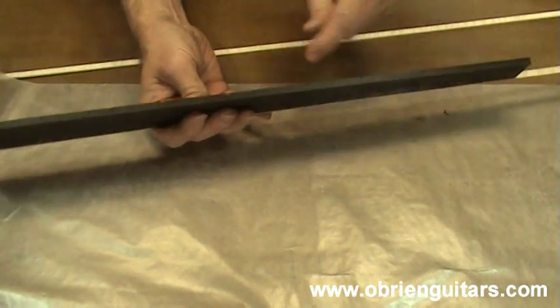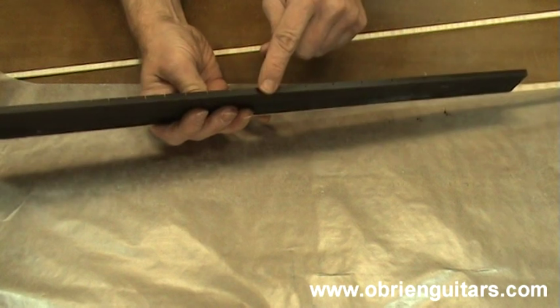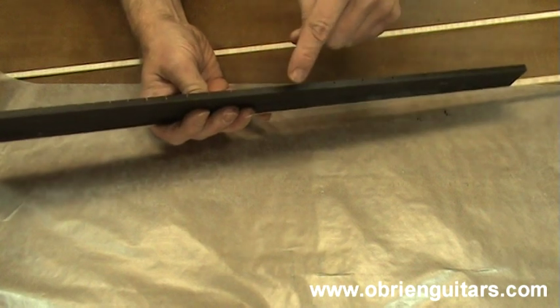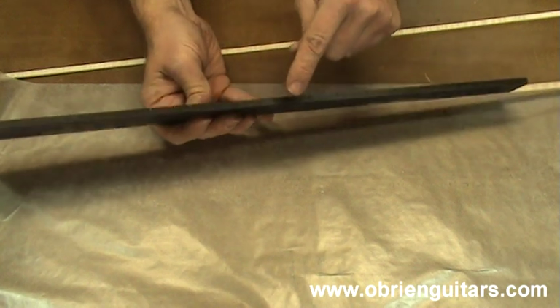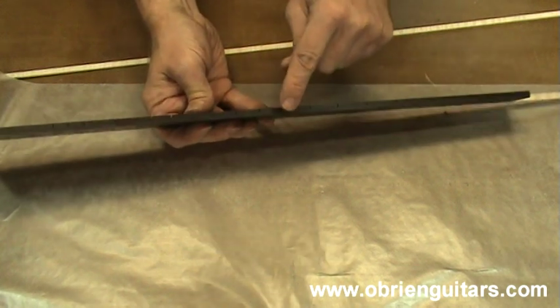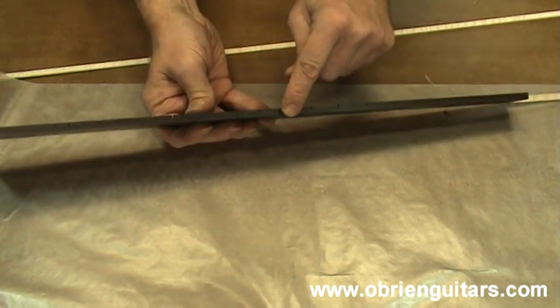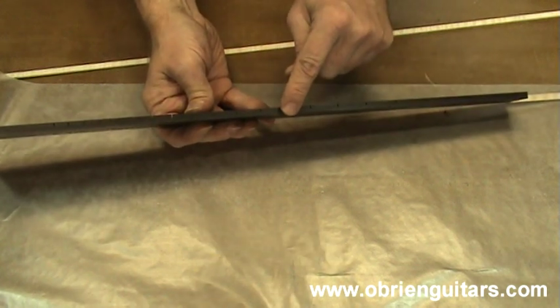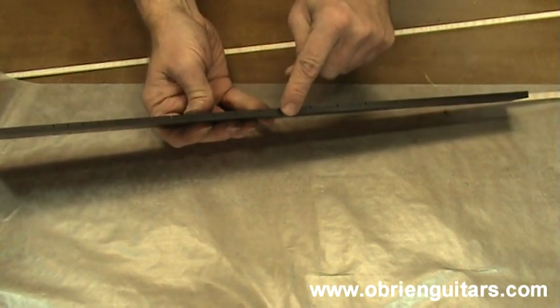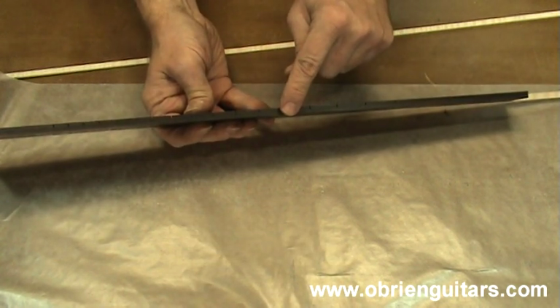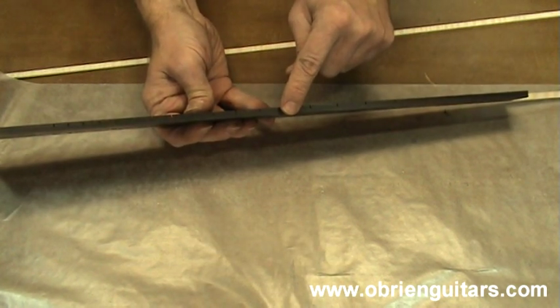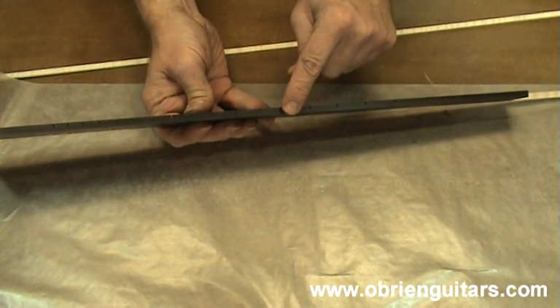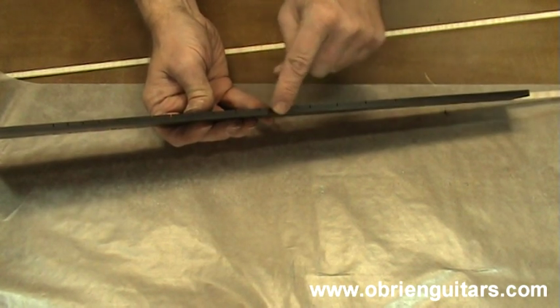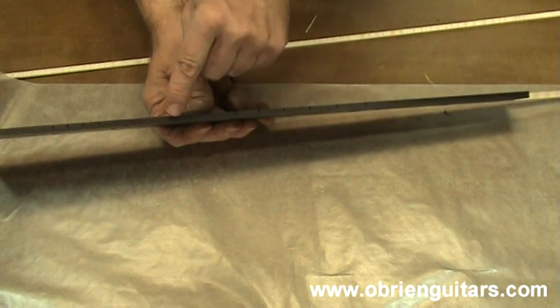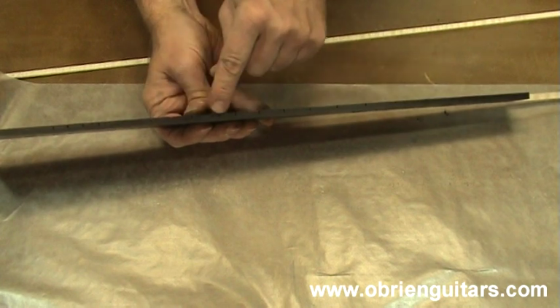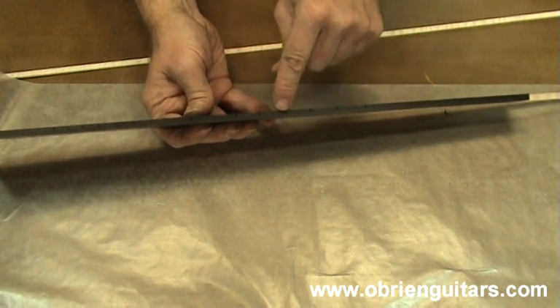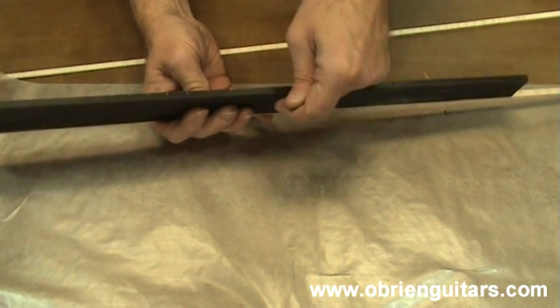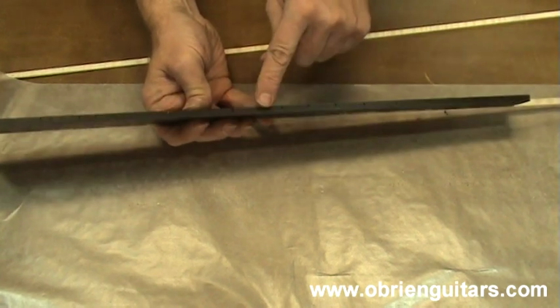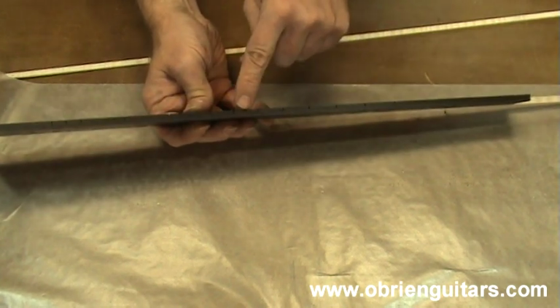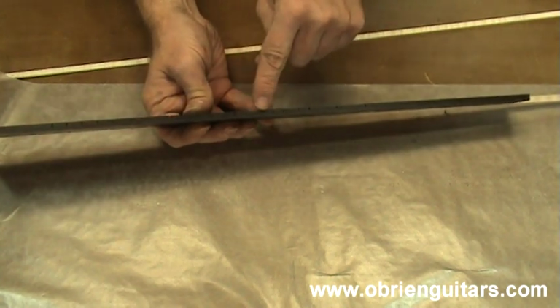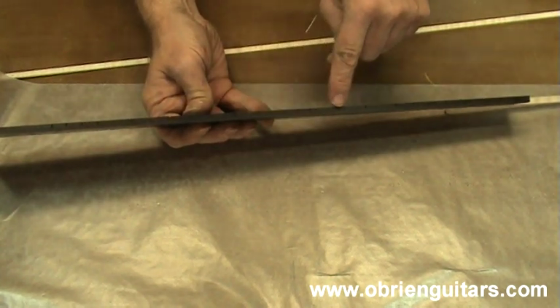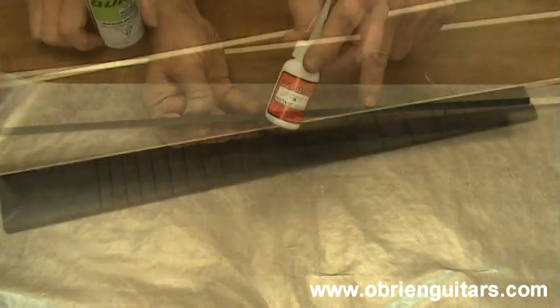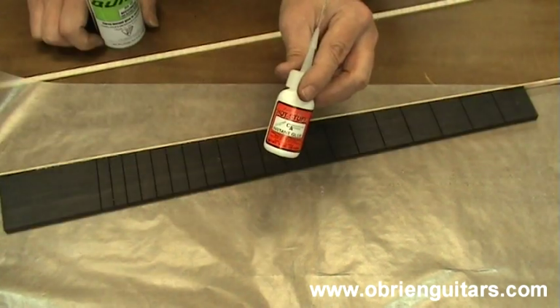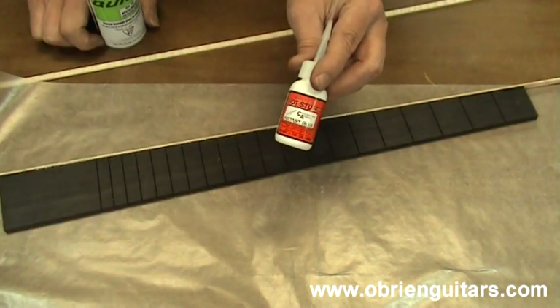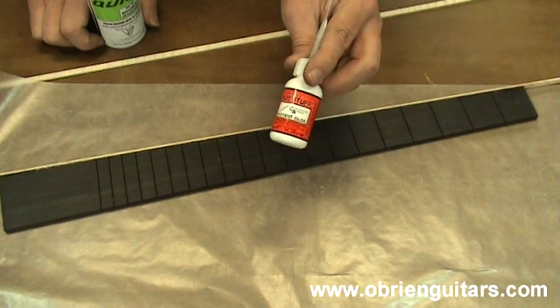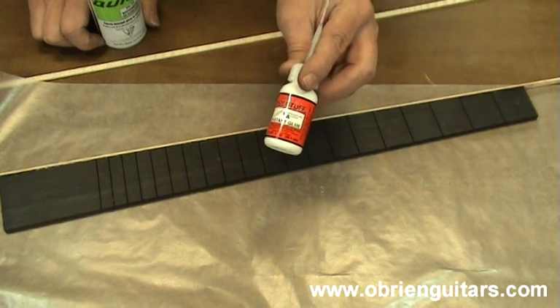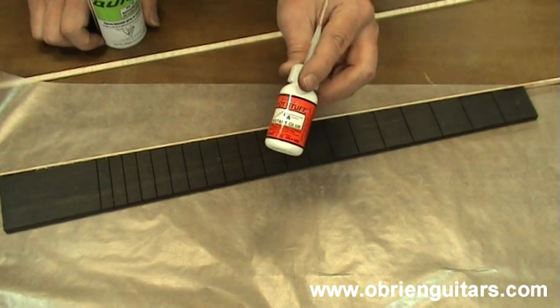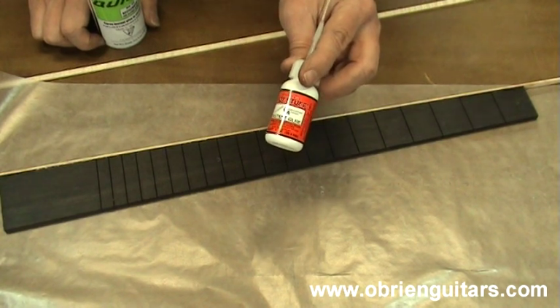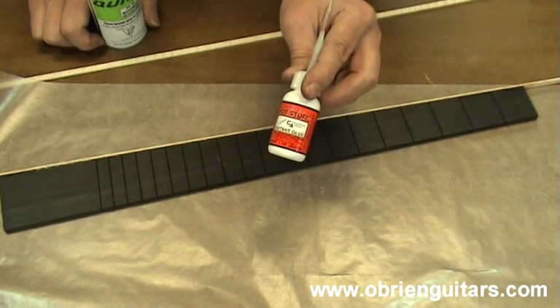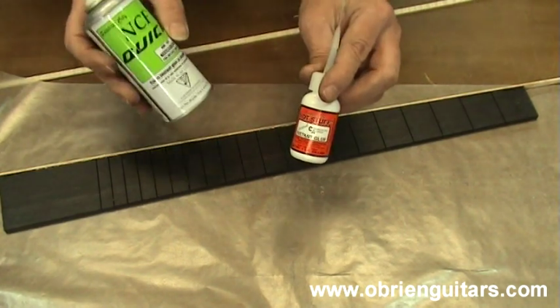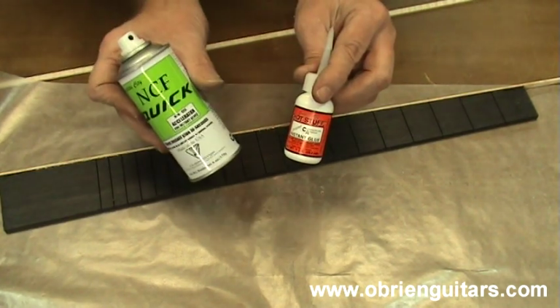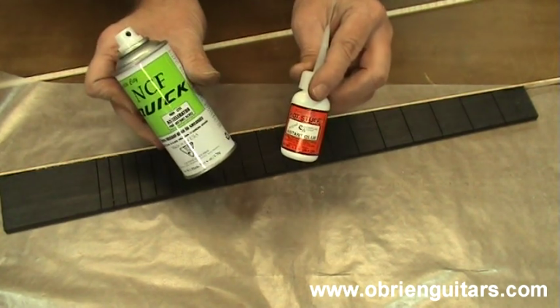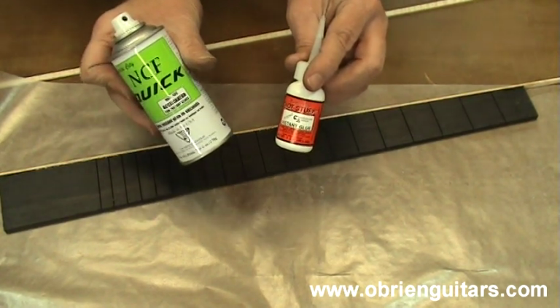I've just shown you one way to use CA glue to attach the binding to the side. On this side, I'm going to go ahead and clamp the binding on there first with some binding tape and then wick the glue in from the top side and from the bottom side with a pipette. For this next step, I'm going to be using the thin viscosity CA glue and the accelerator as well.